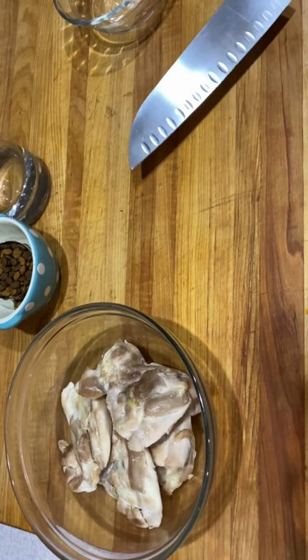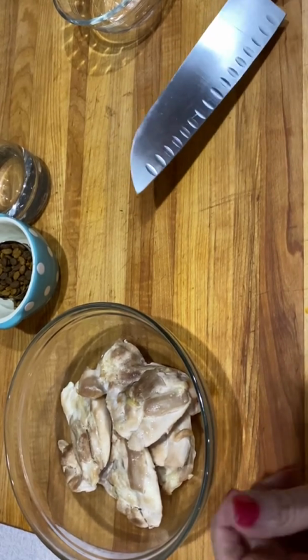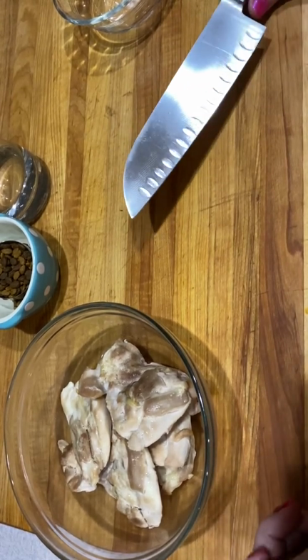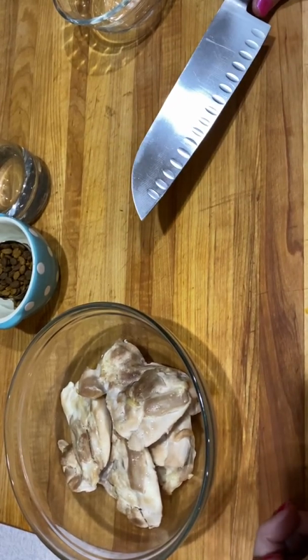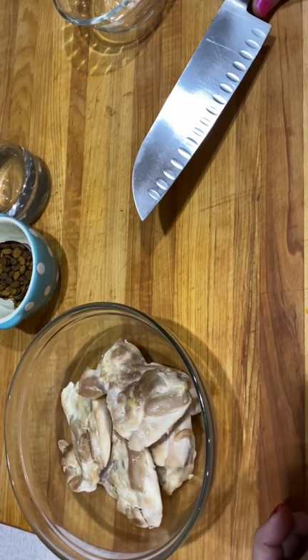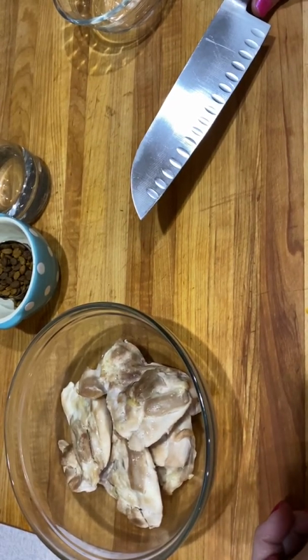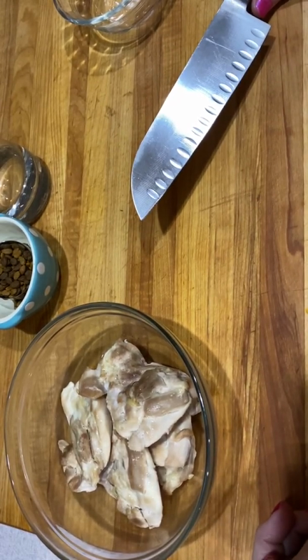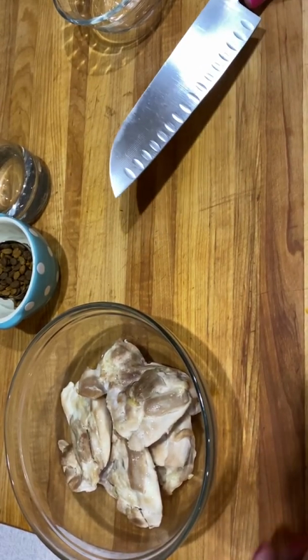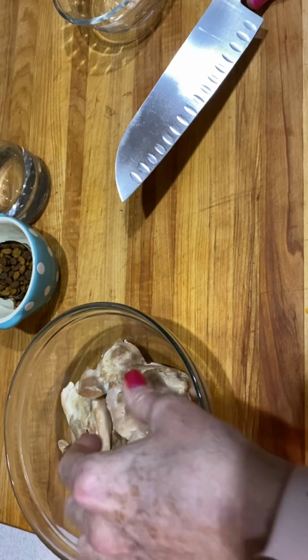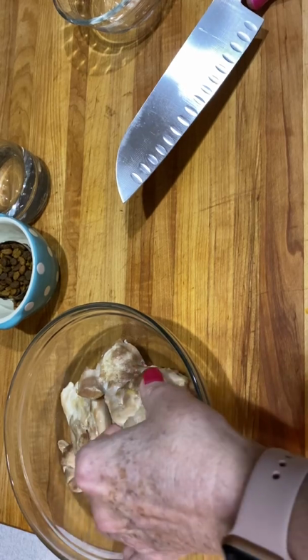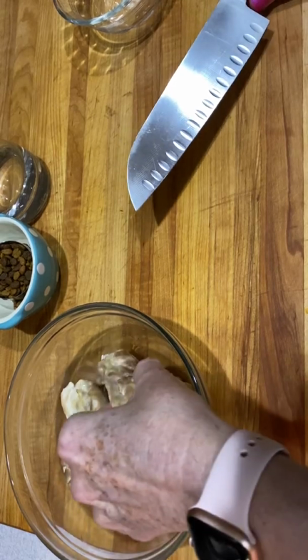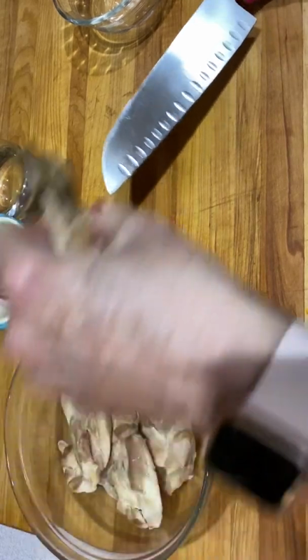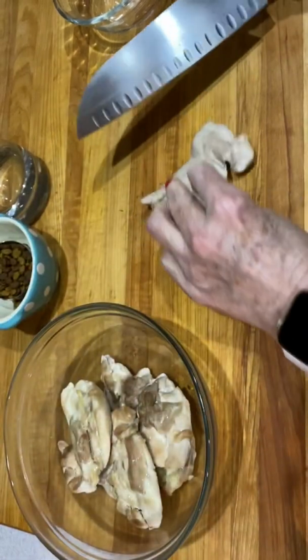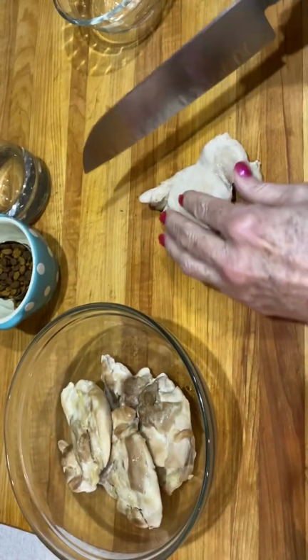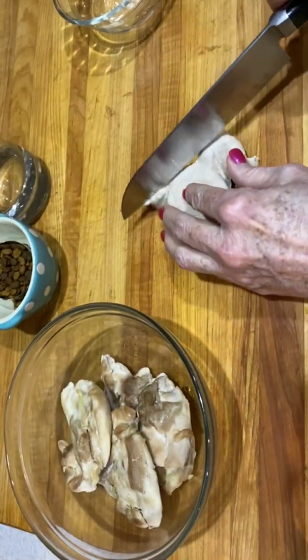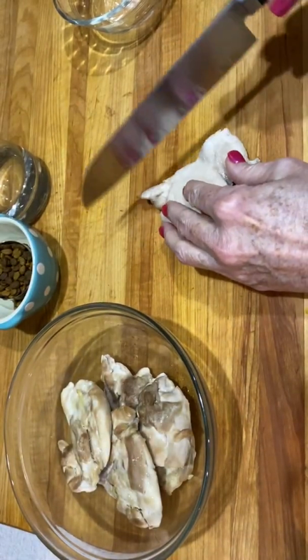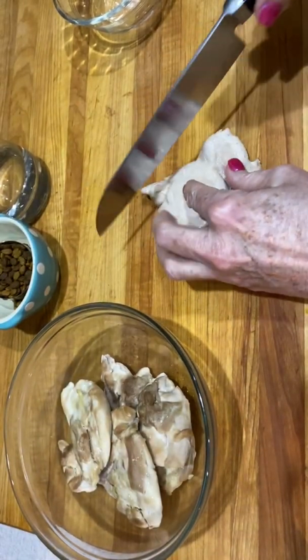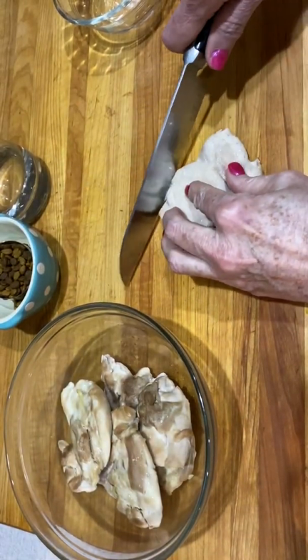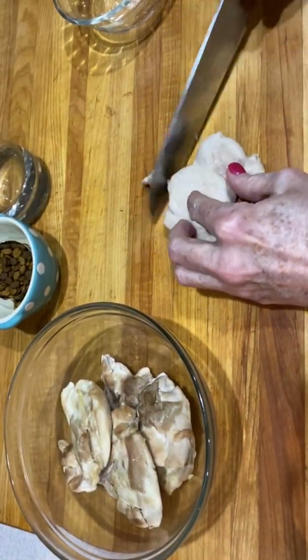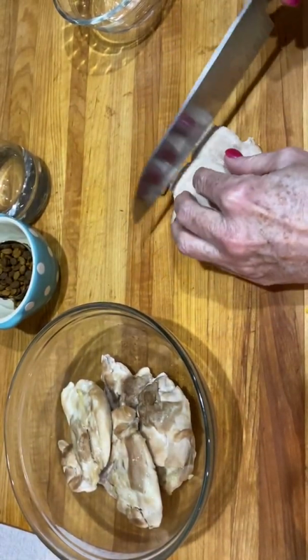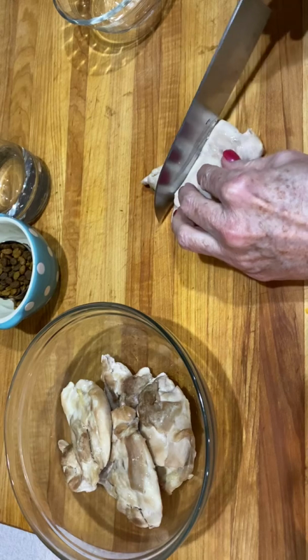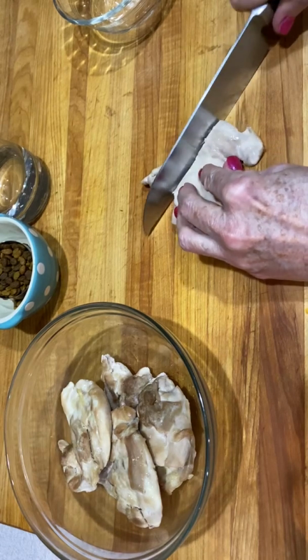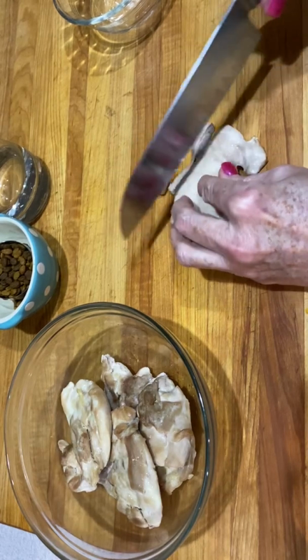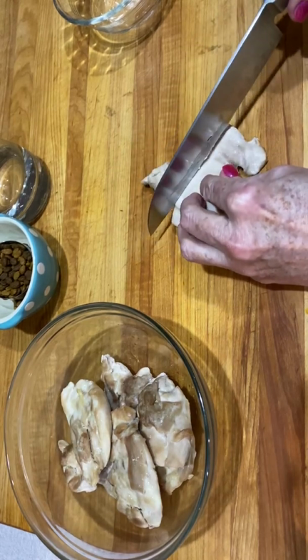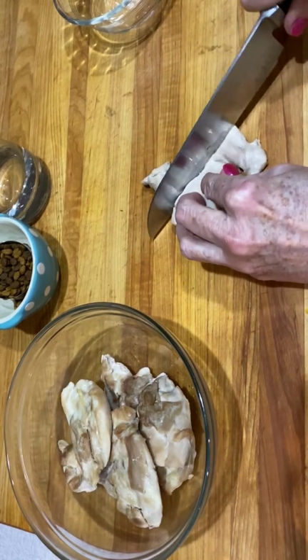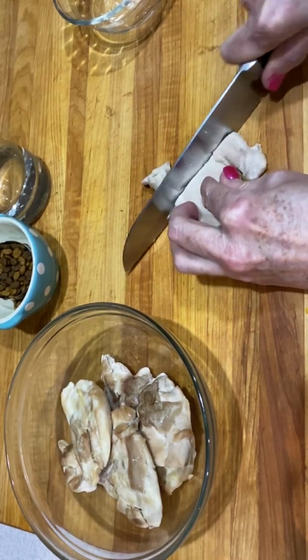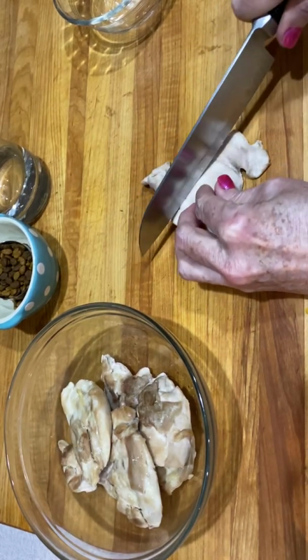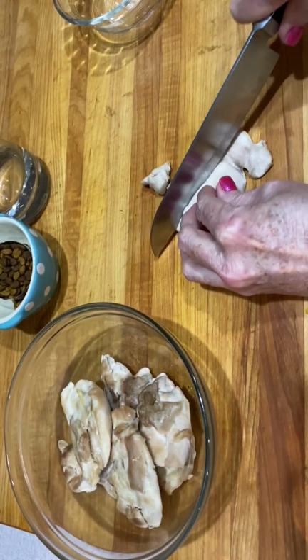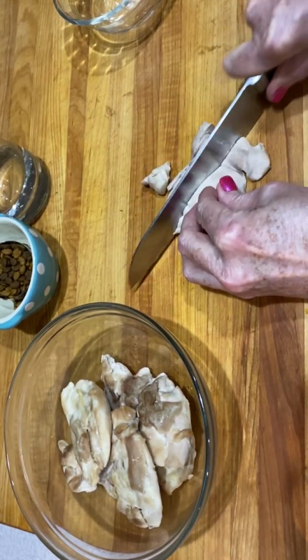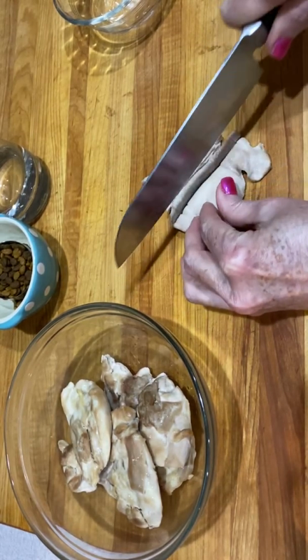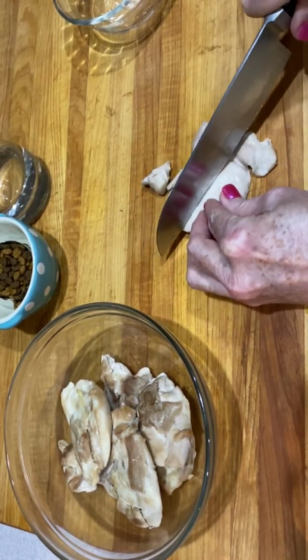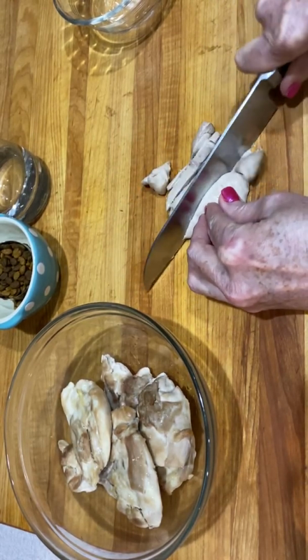After your chicken thighs are cooked, take them and just dice them up in little pieces about the size of a pea.